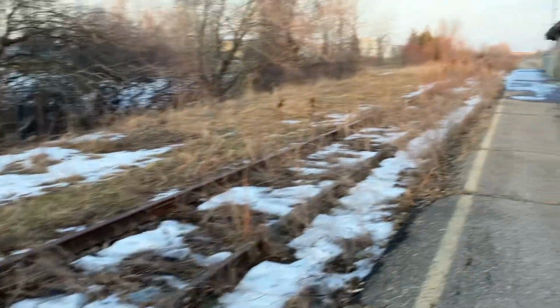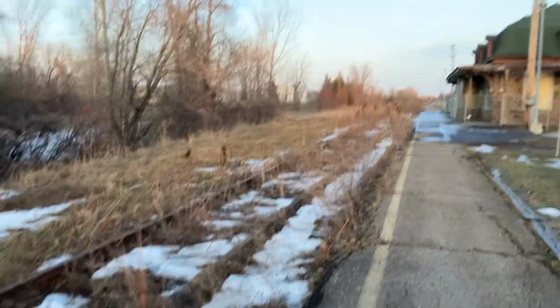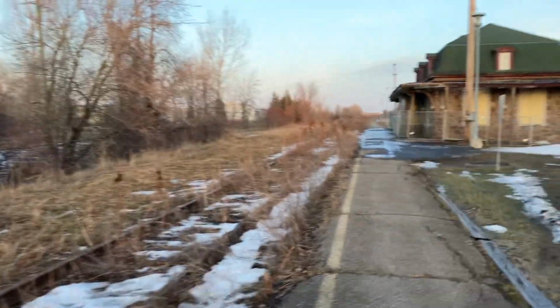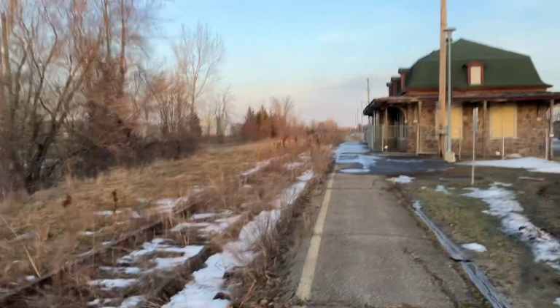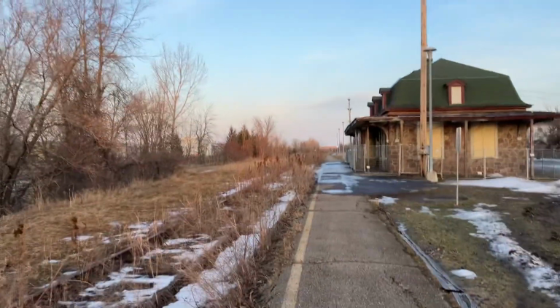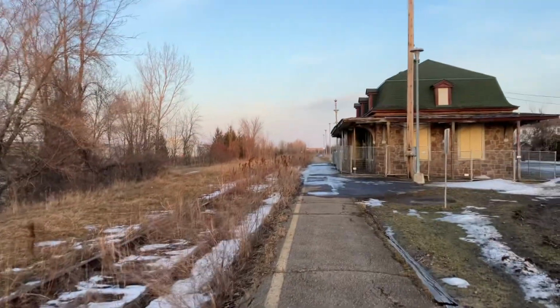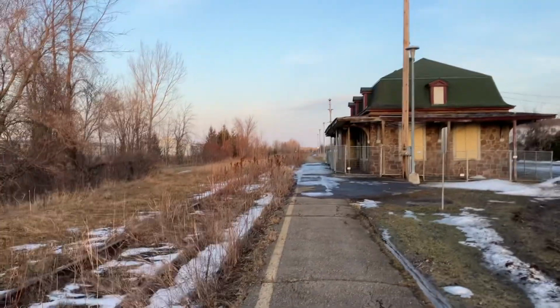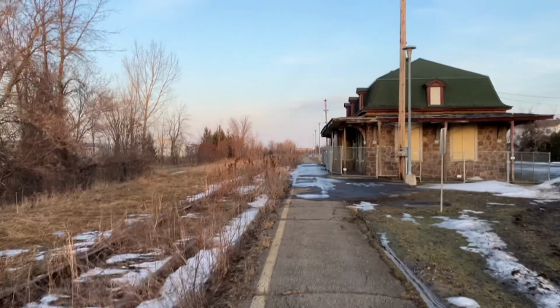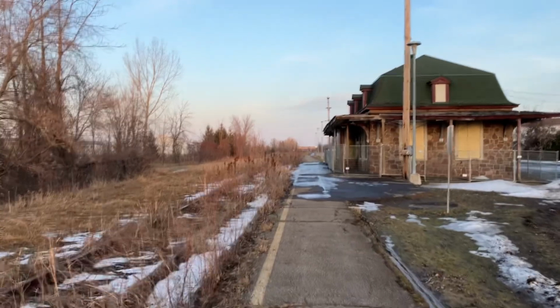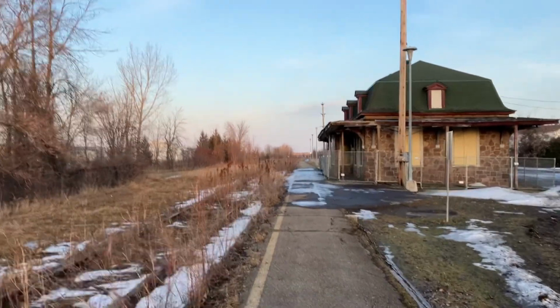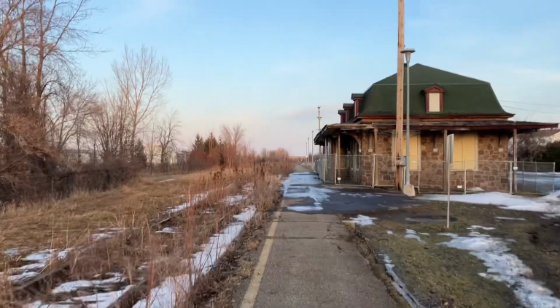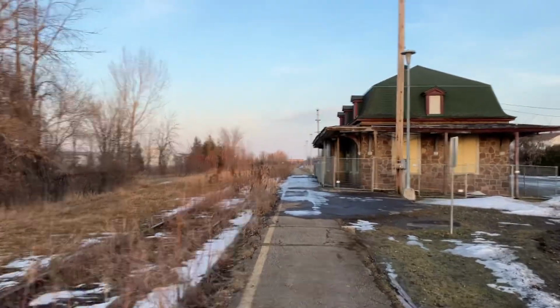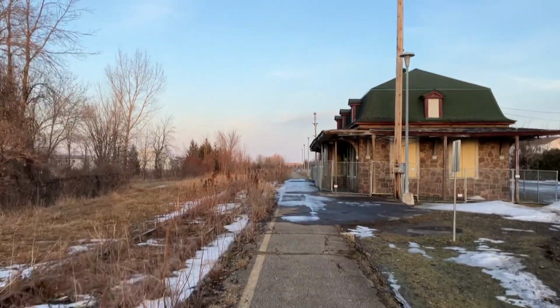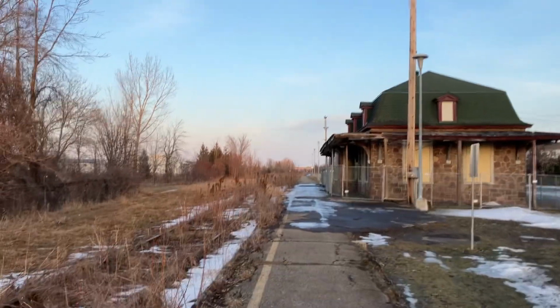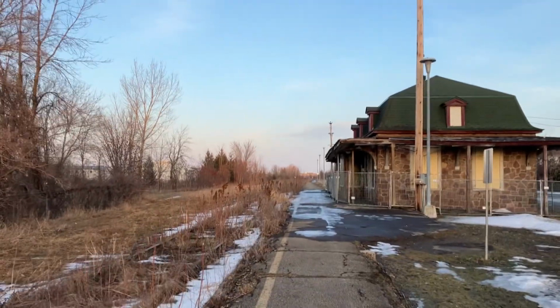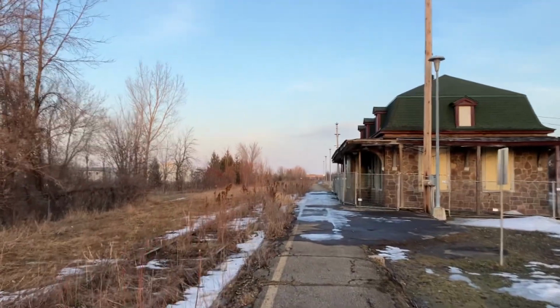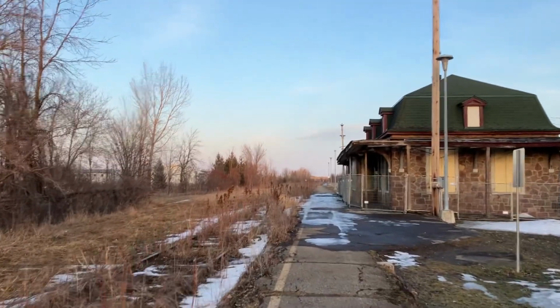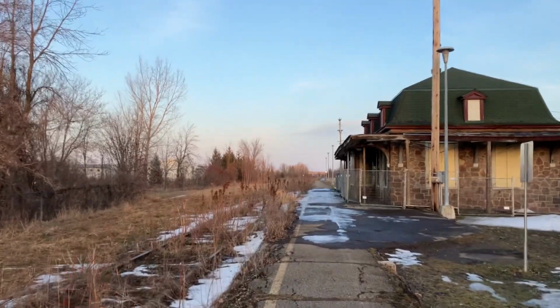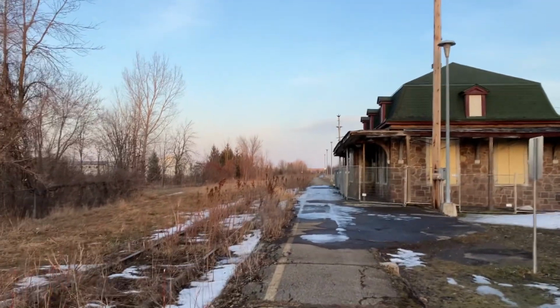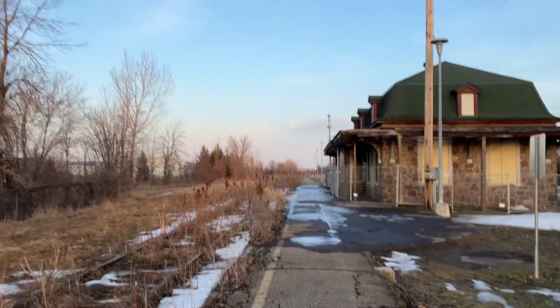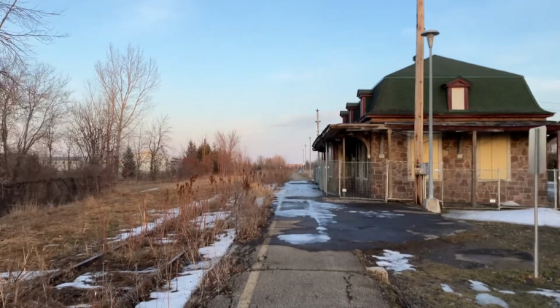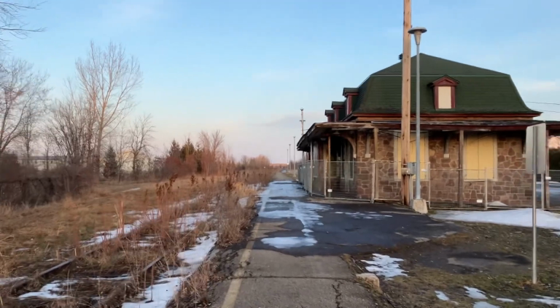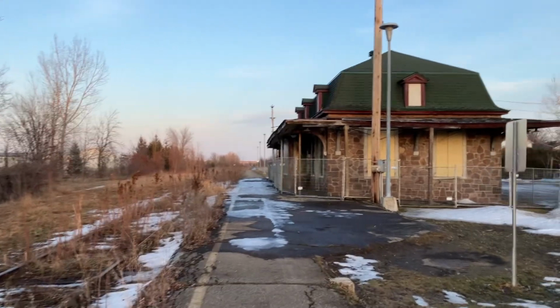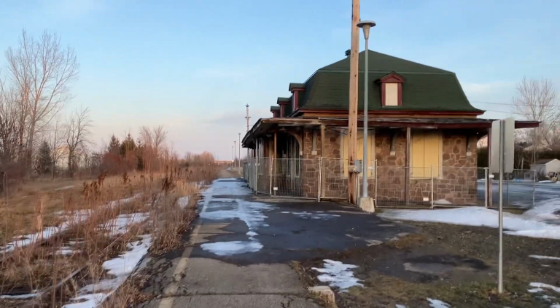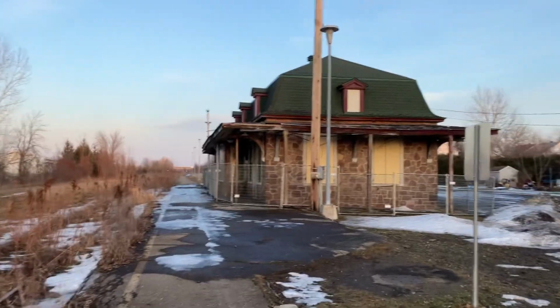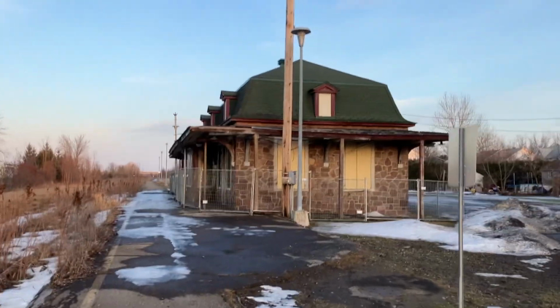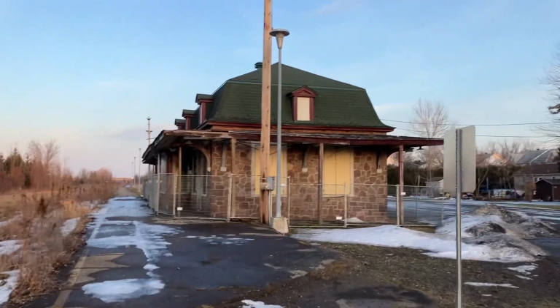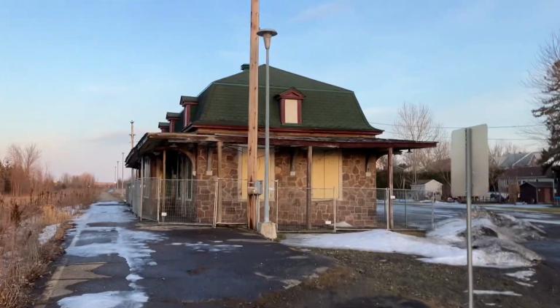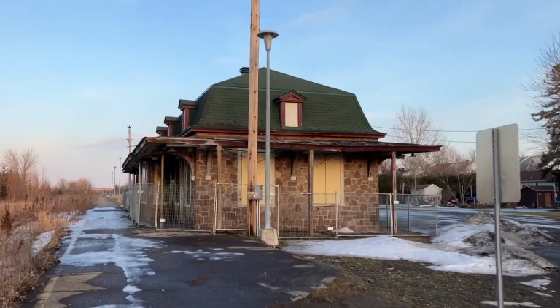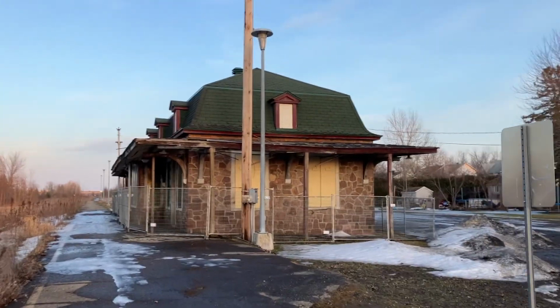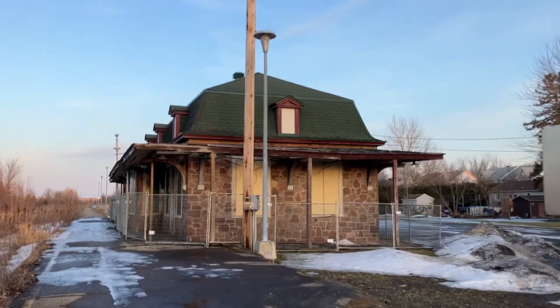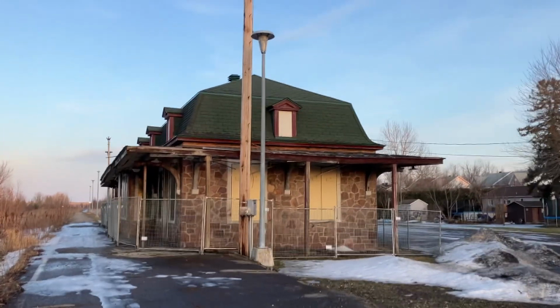I'm here in the evening — it's about 5:40 PM. Now we're going to go look at the station building.